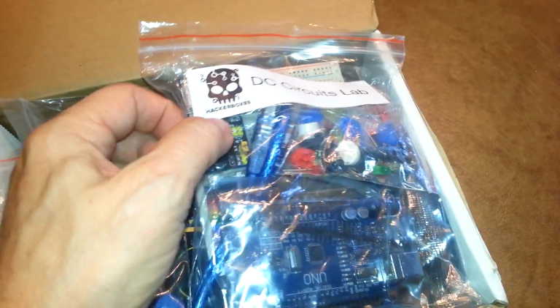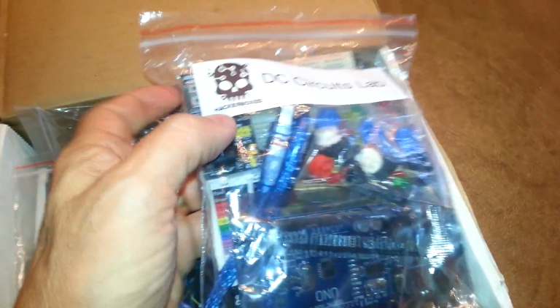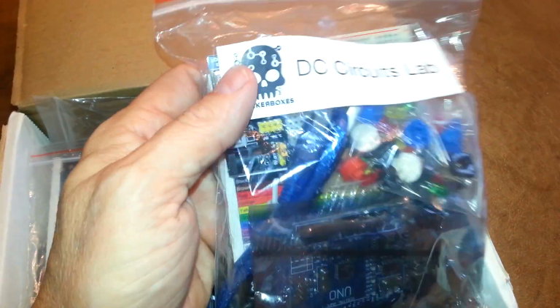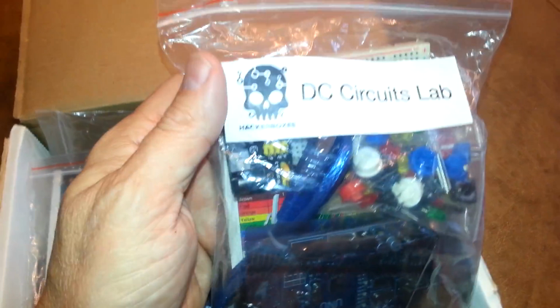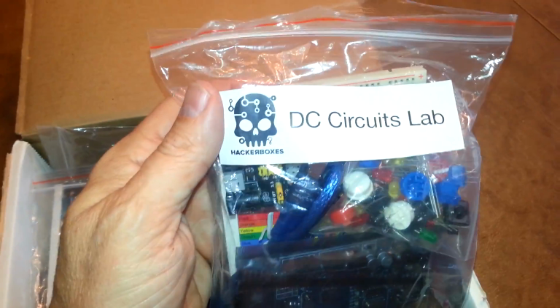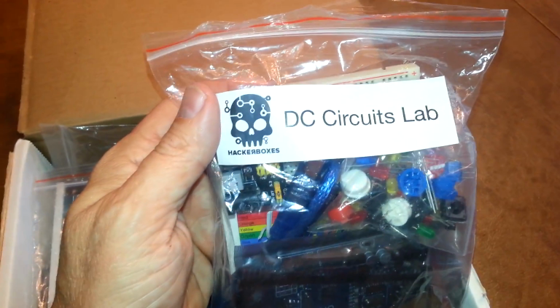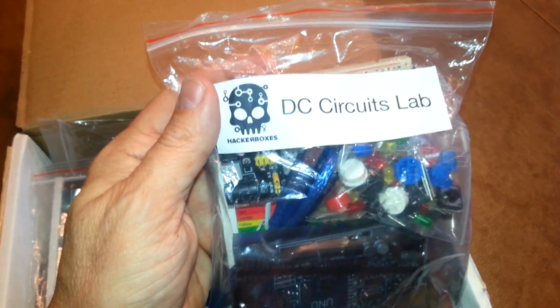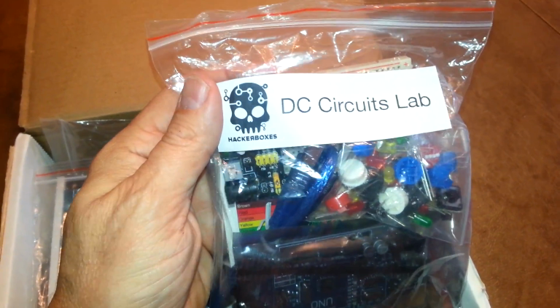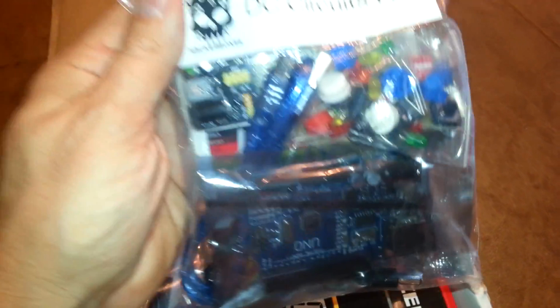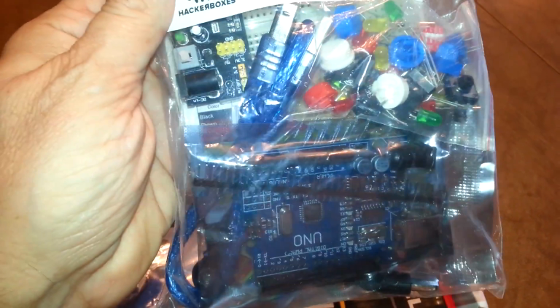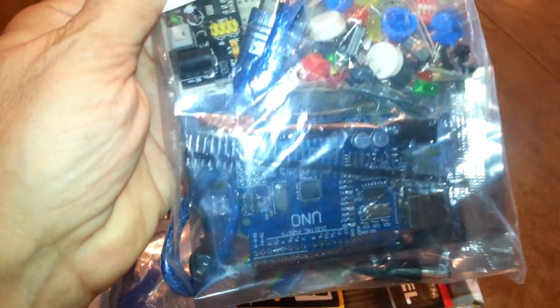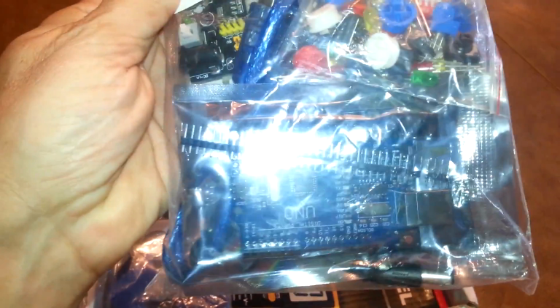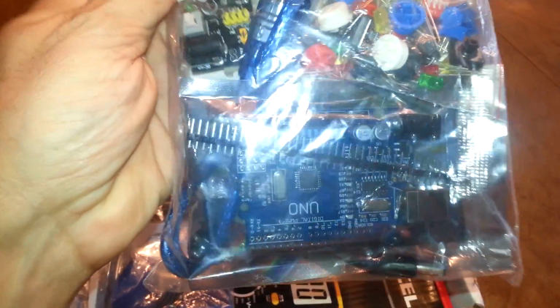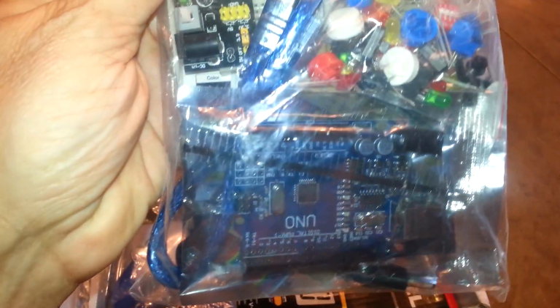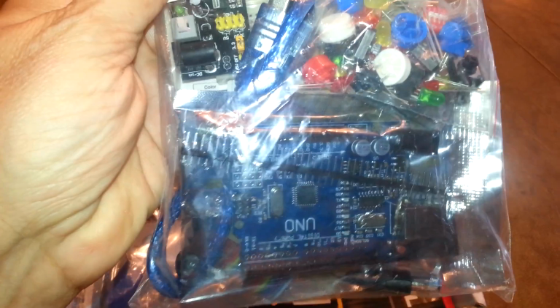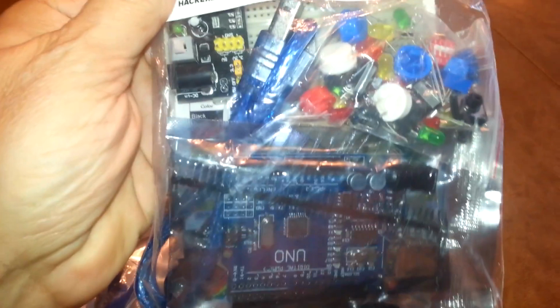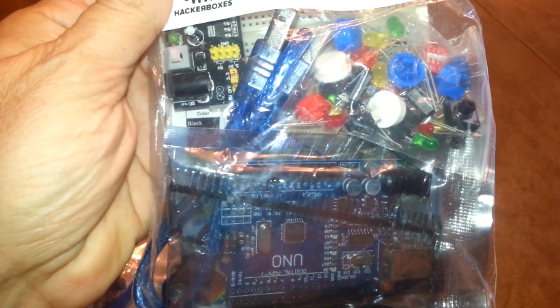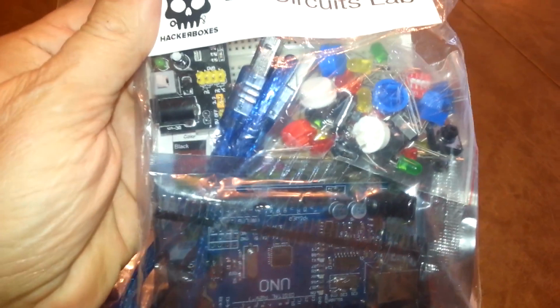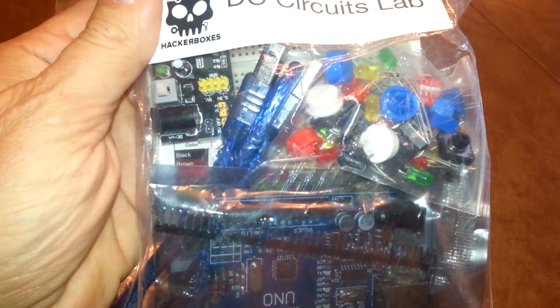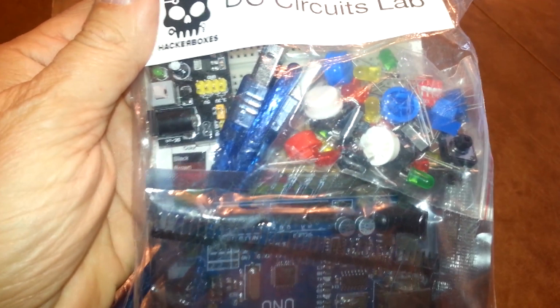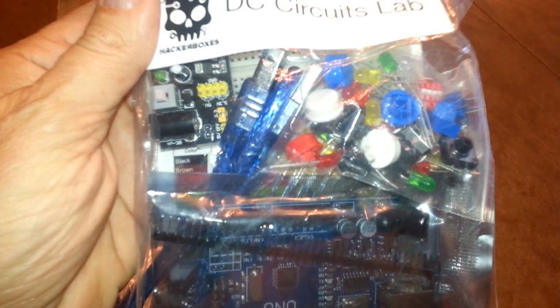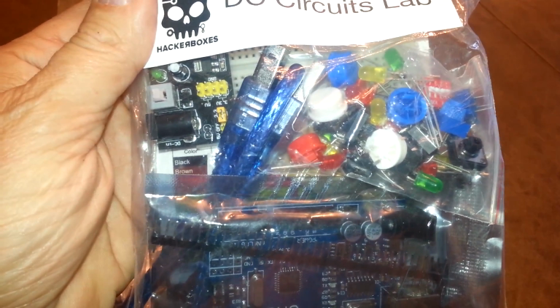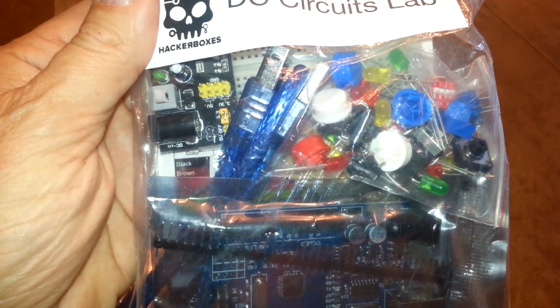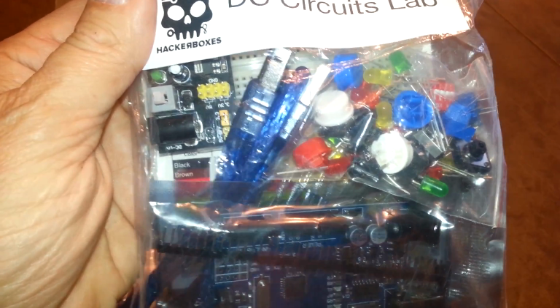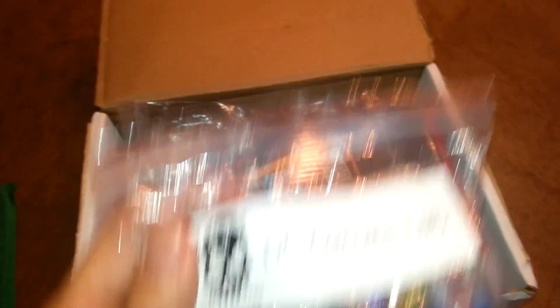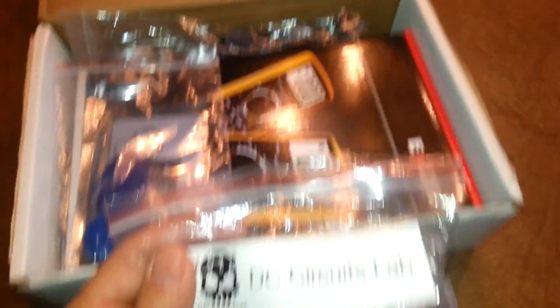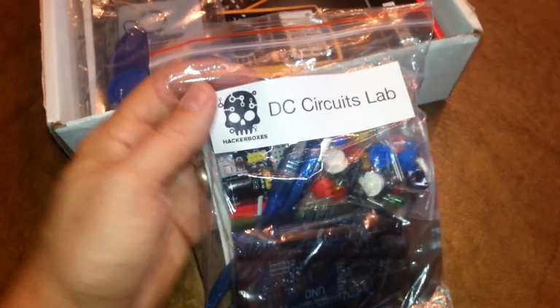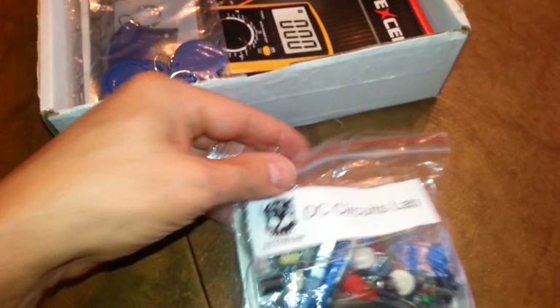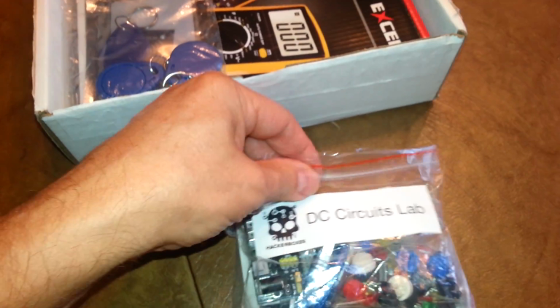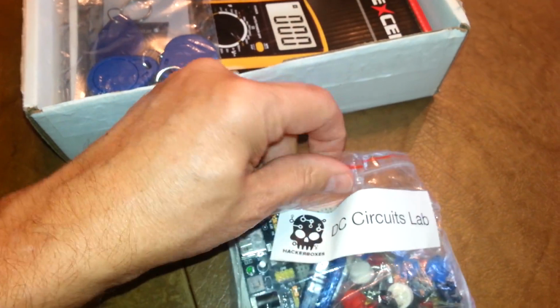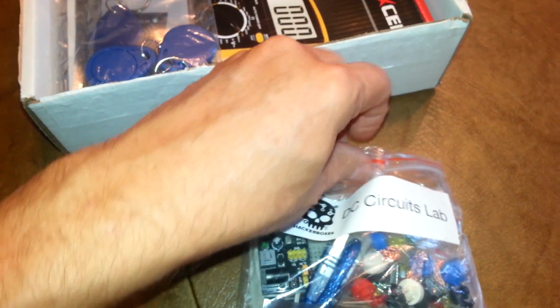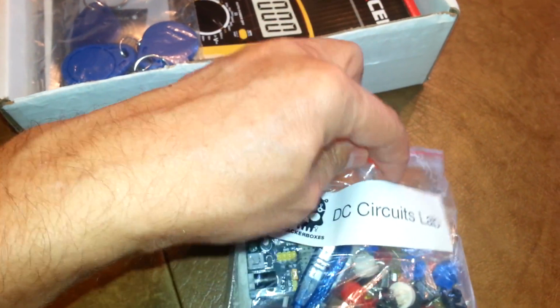Here we have a DC Circuits Lab. This looks very interesting. You'll see a little Uno in there. We've got some headers and some LEDs and looks like some potentiometers. Looks like there's something else in there, so let's open it up and see what we've got.